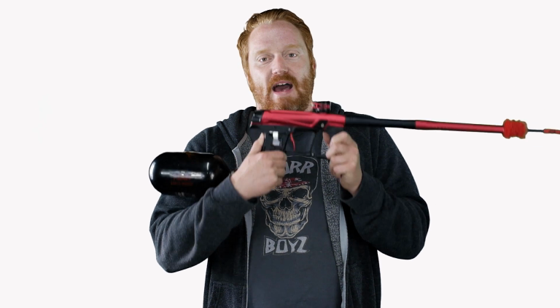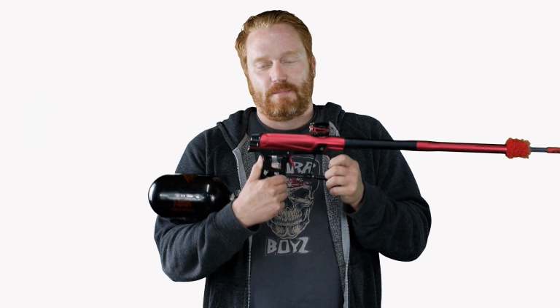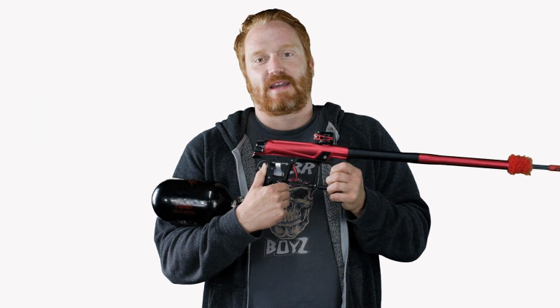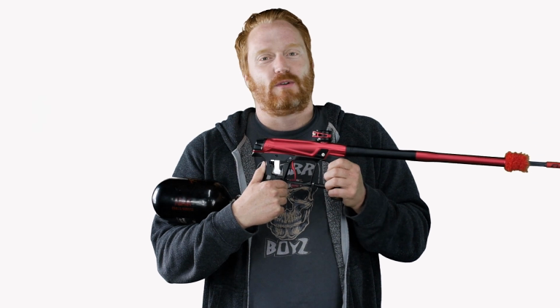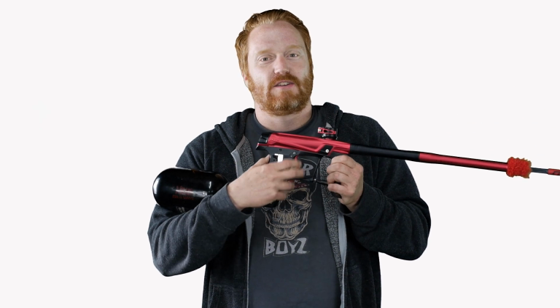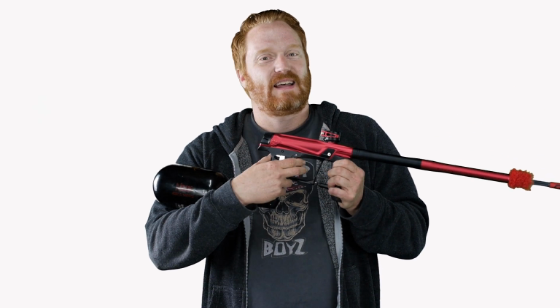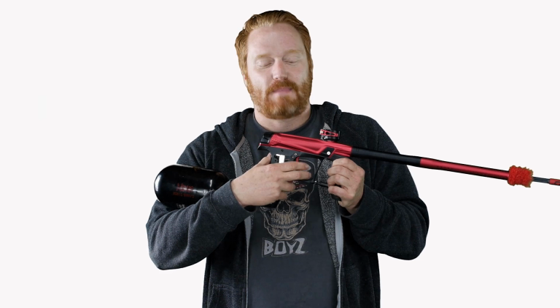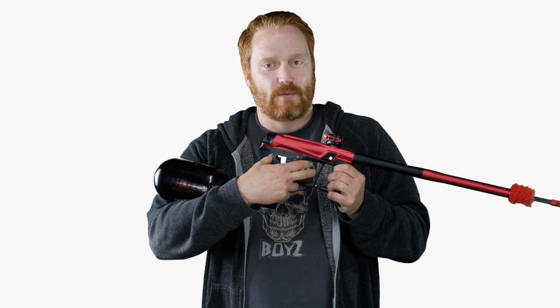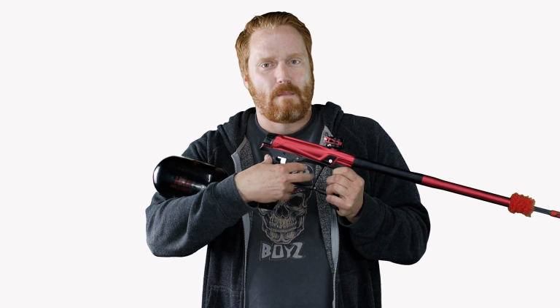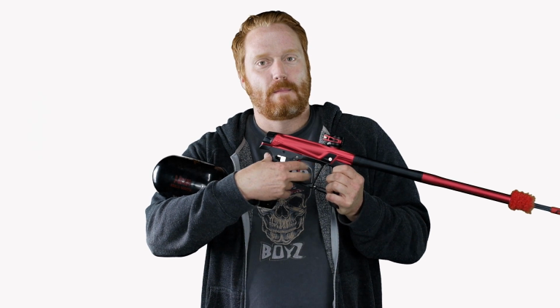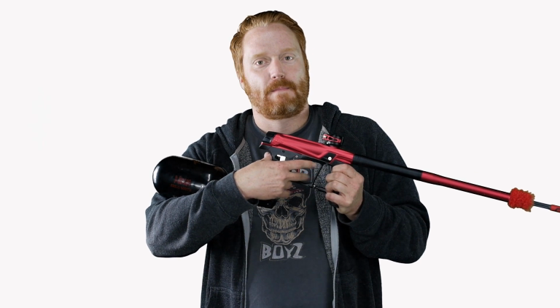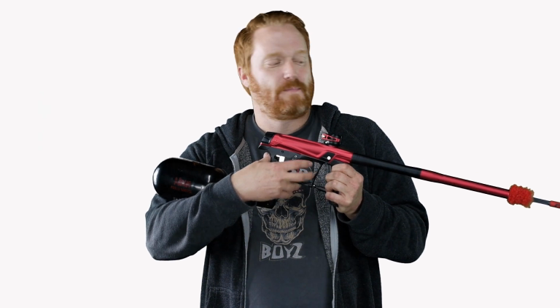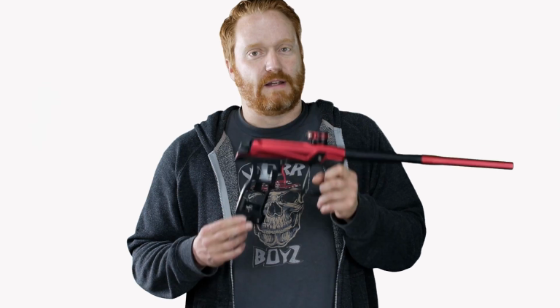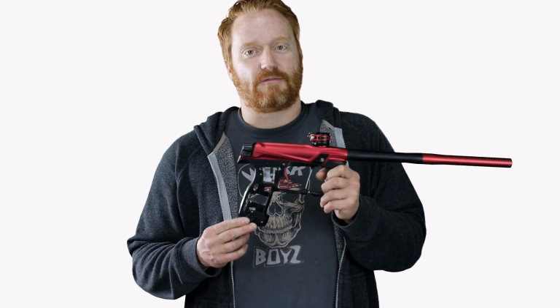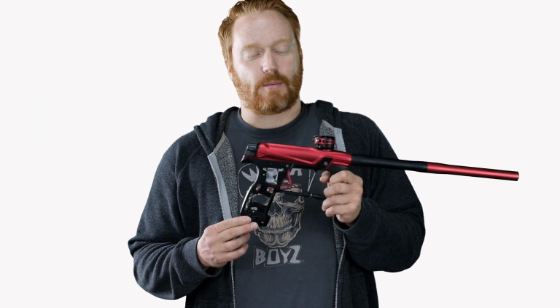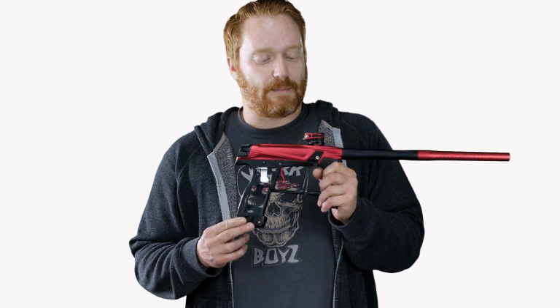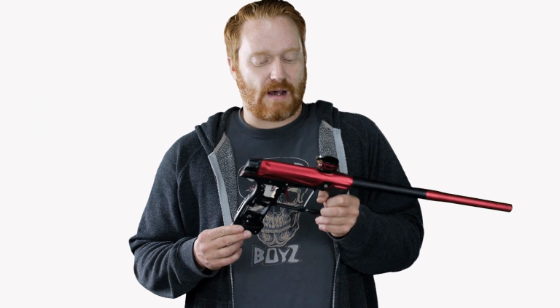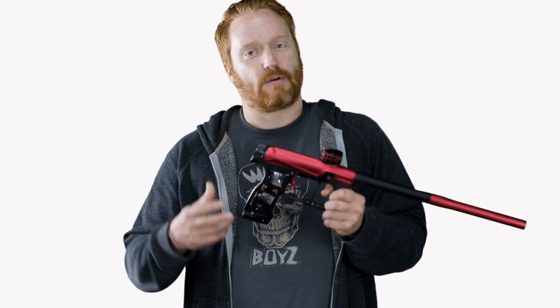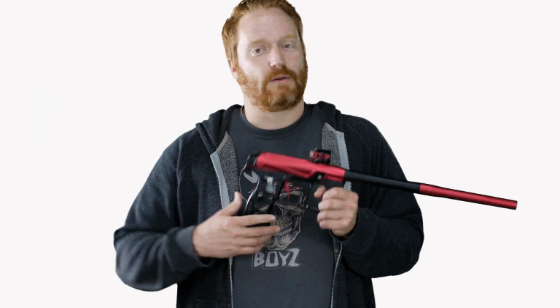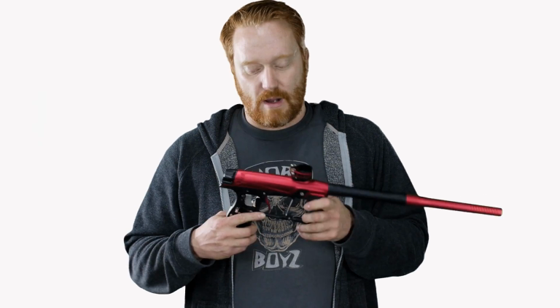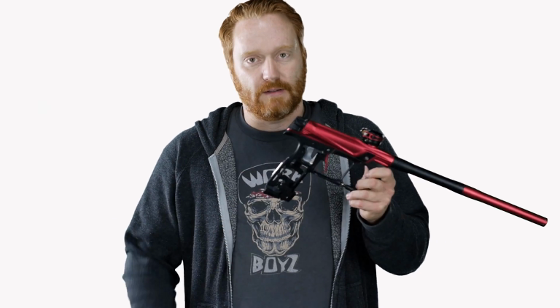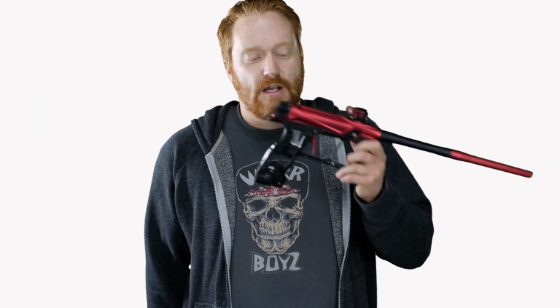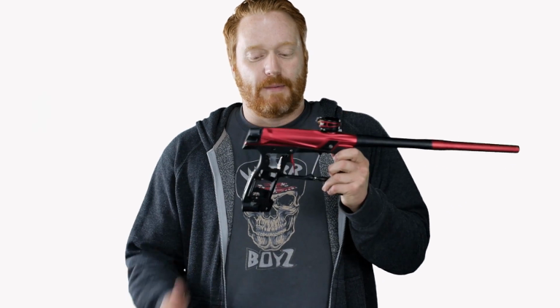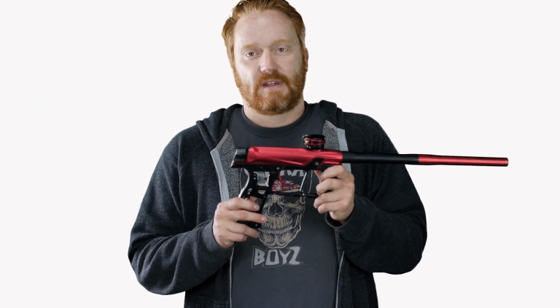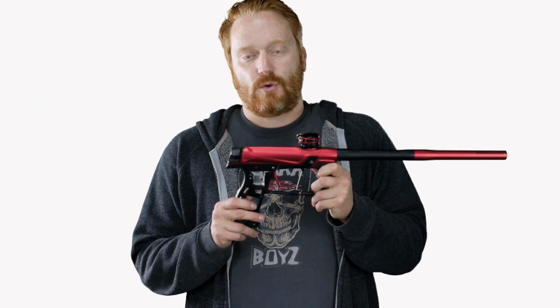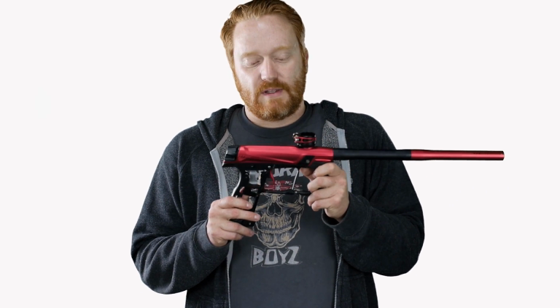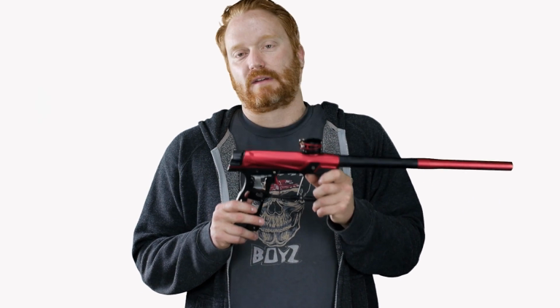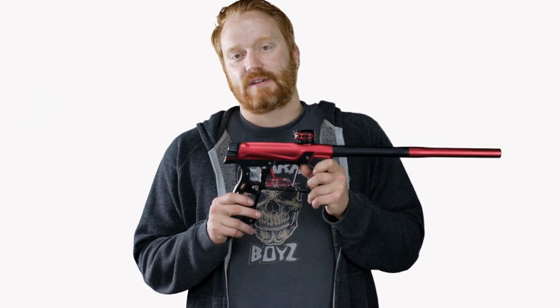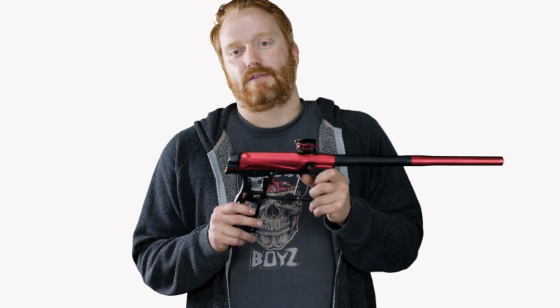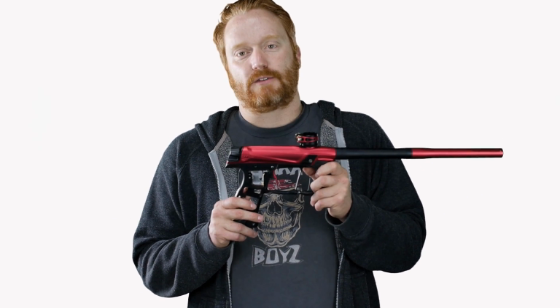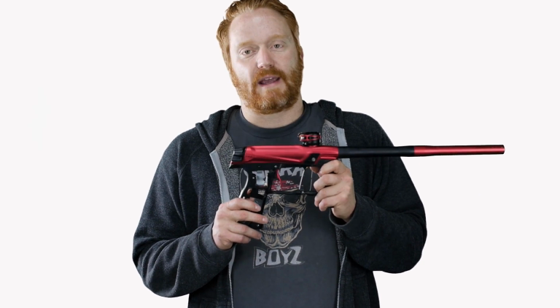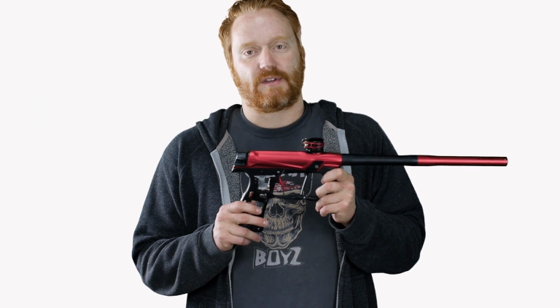Absolutely purely mechanical — you can just let this bad boy rip. You just need a fast topper to keep up so you don't chop if you're really romping on it.